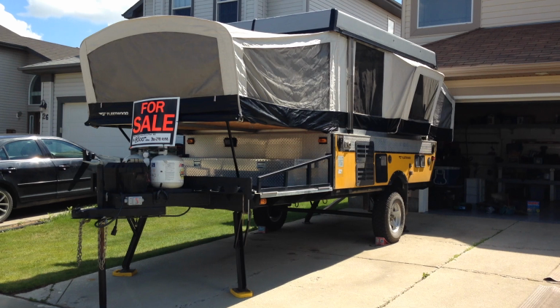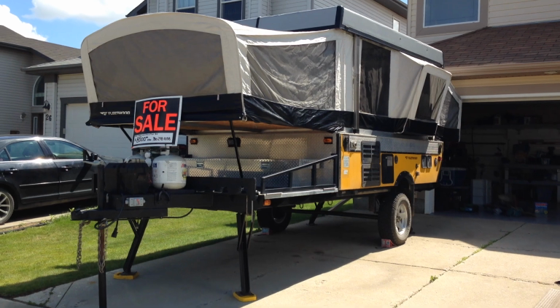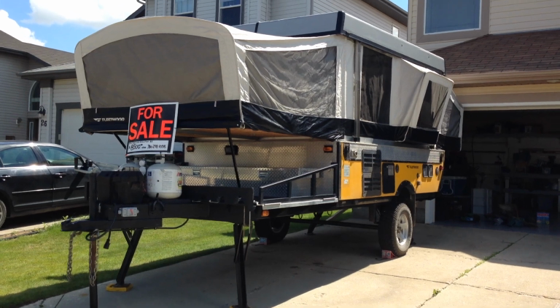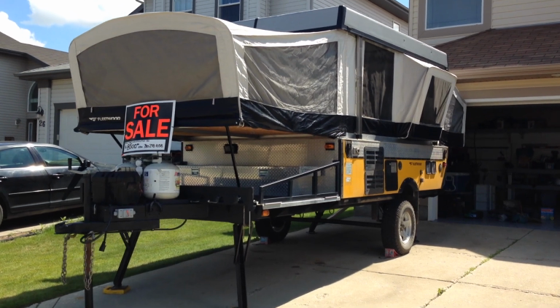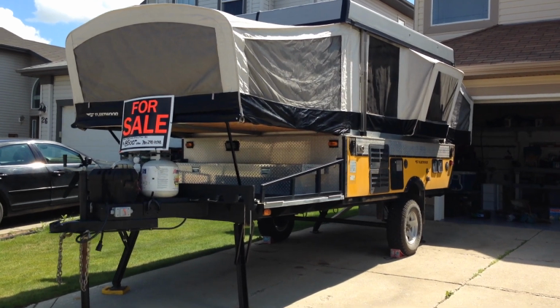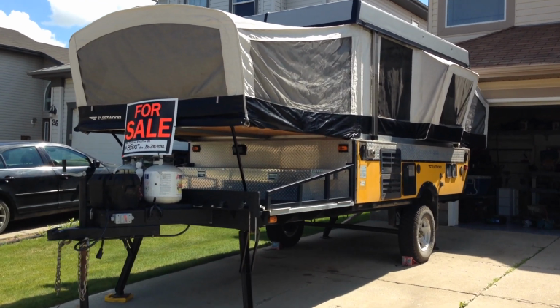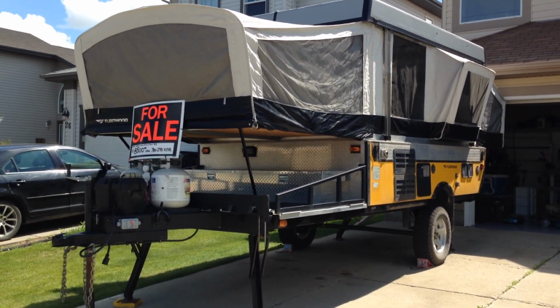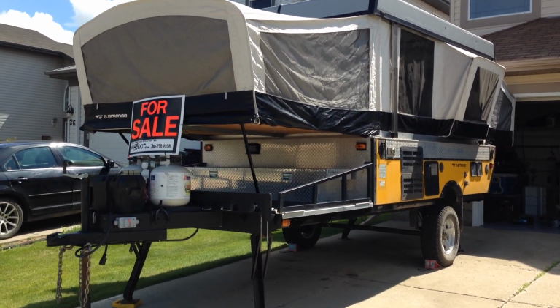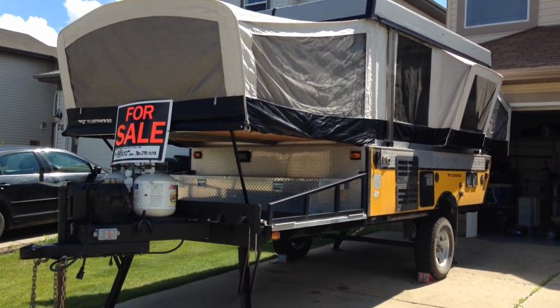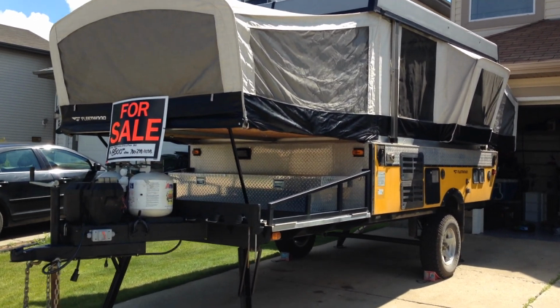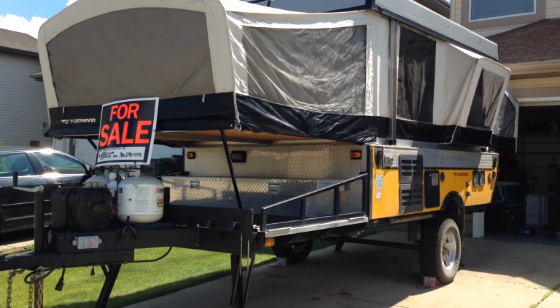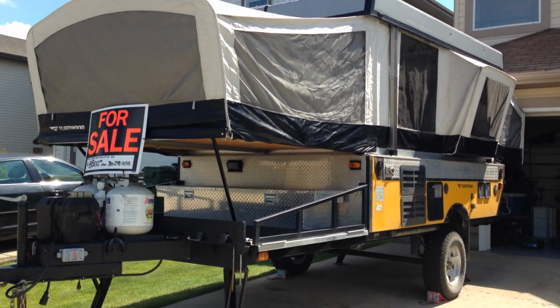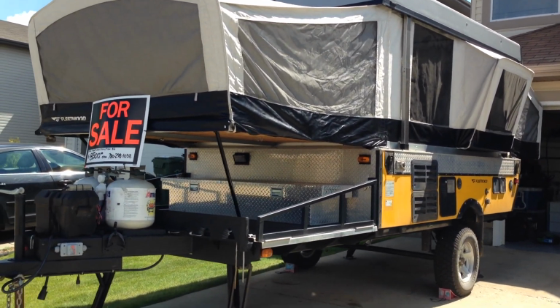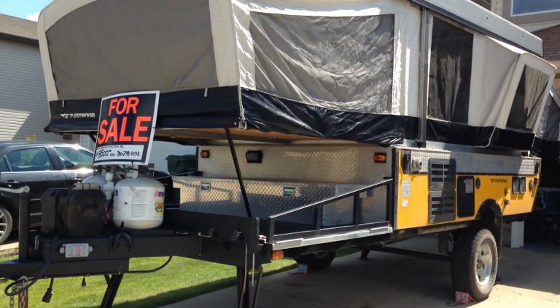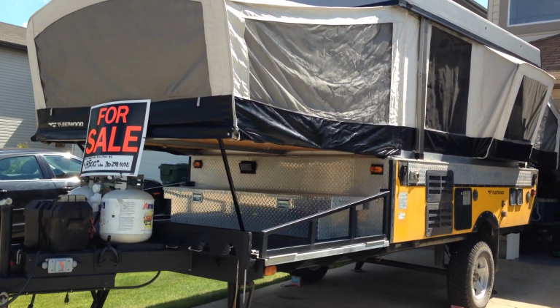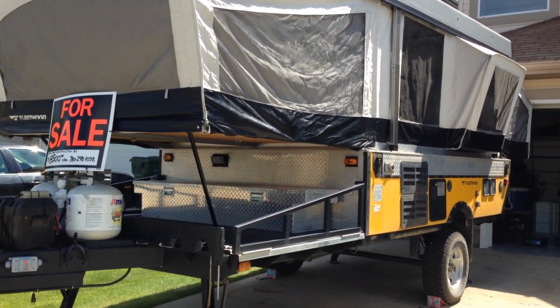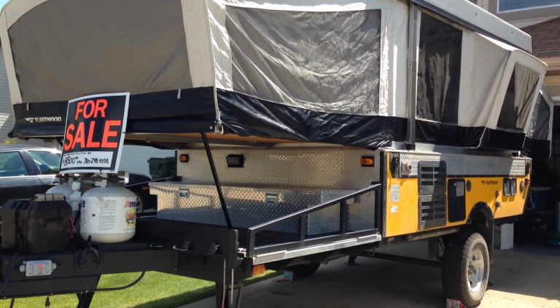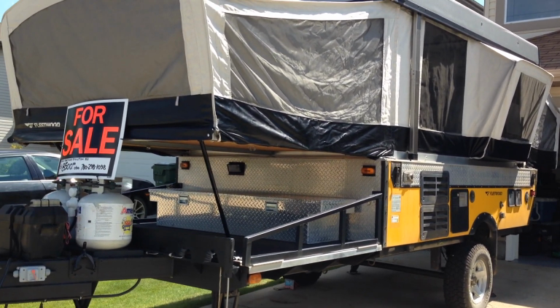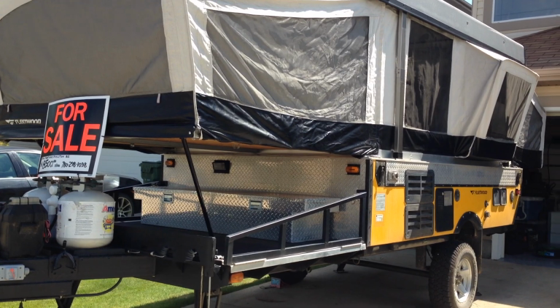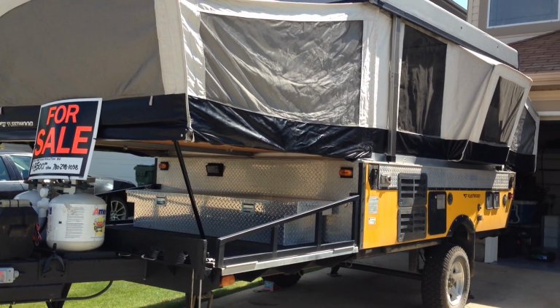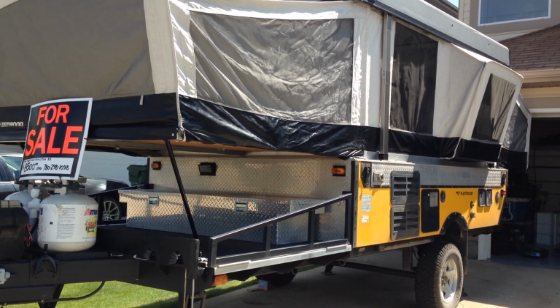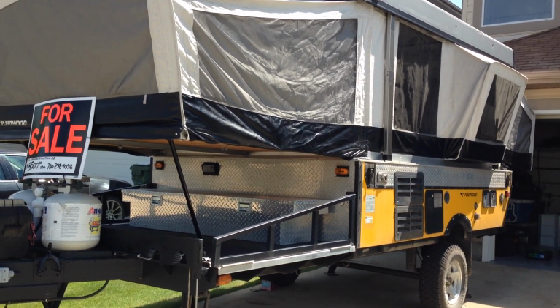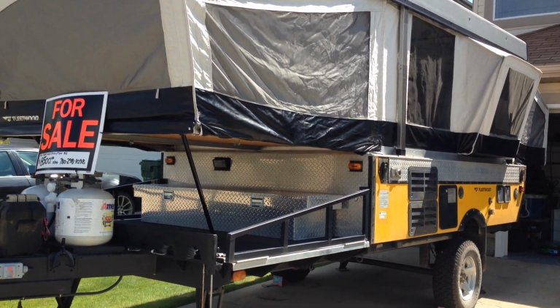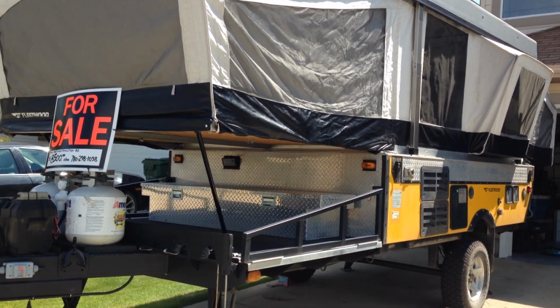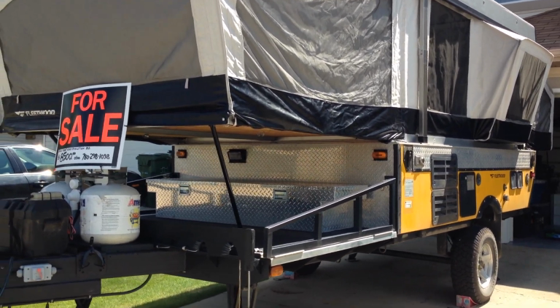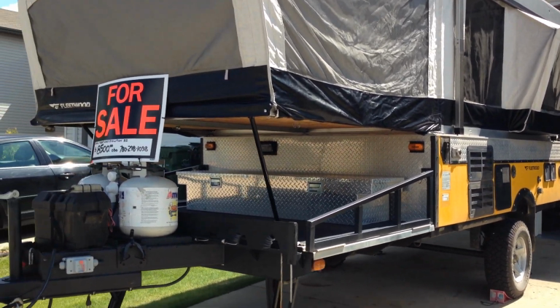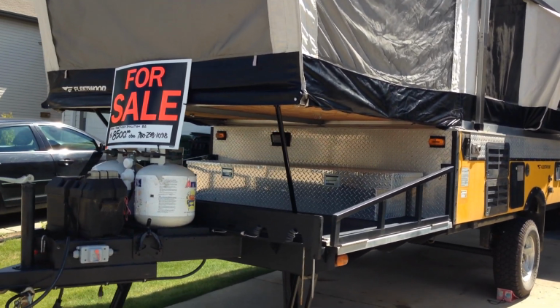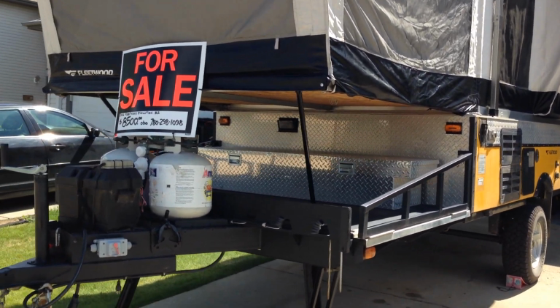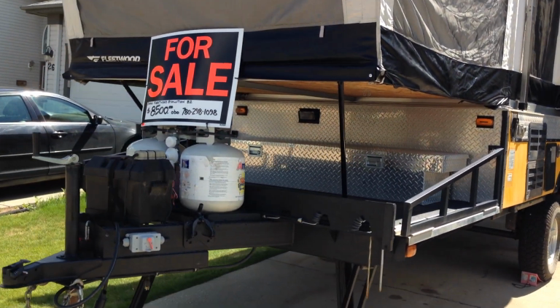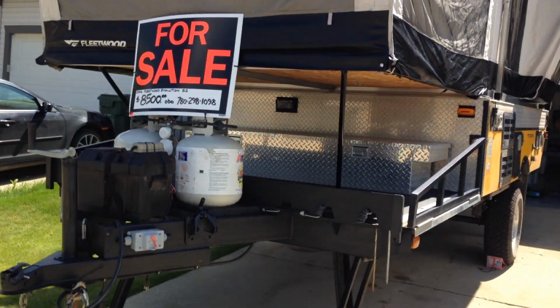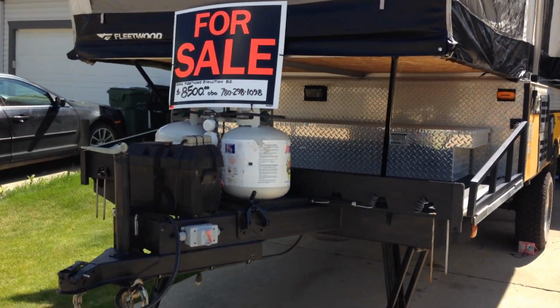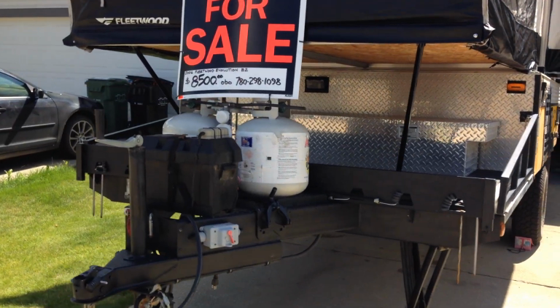This is our Fleetwood Evolution E2 2006 tent trailer that we're selling. Let's do a quick little walk around.